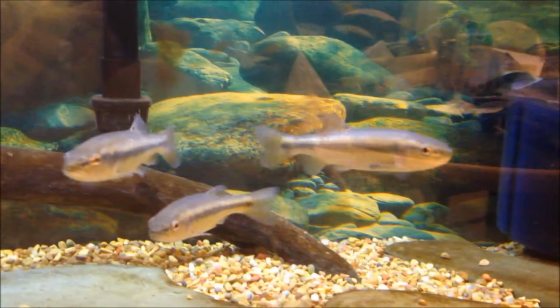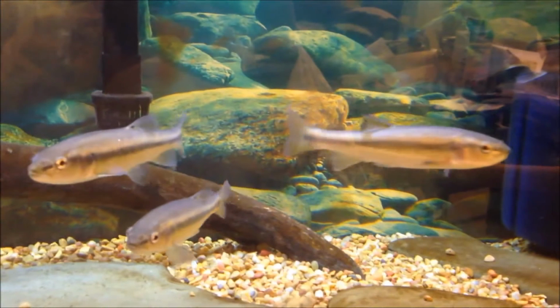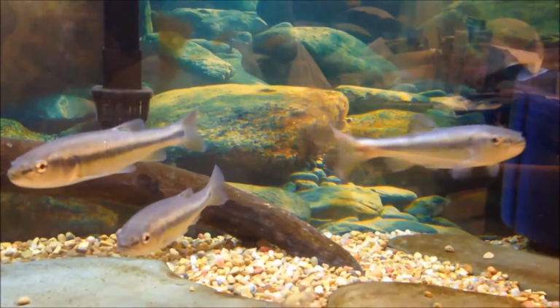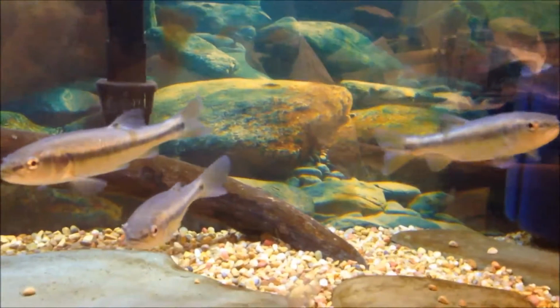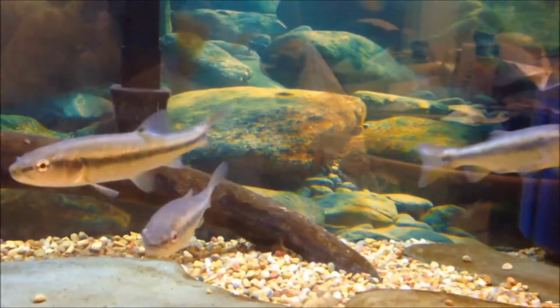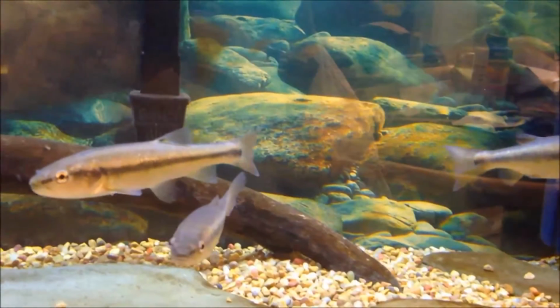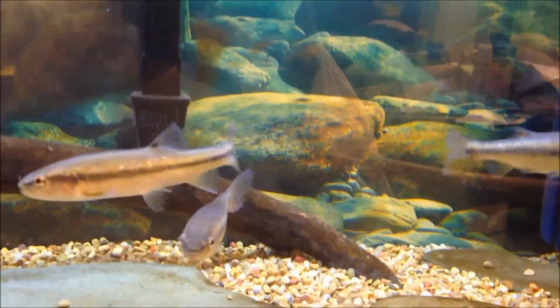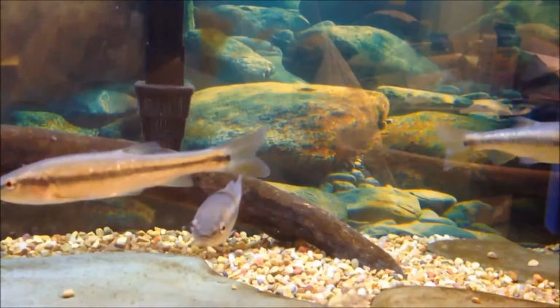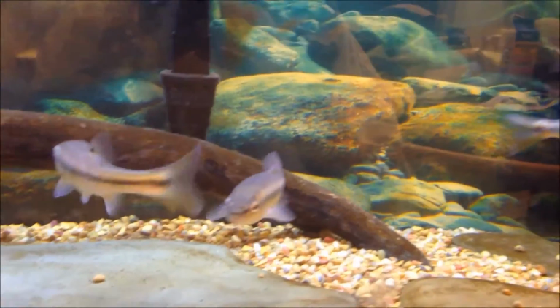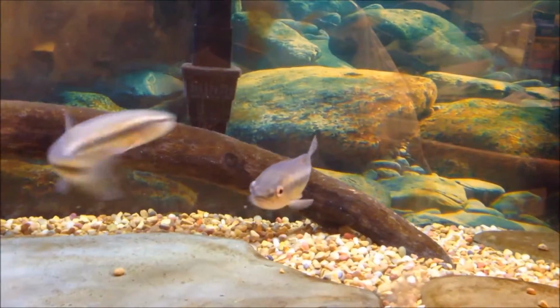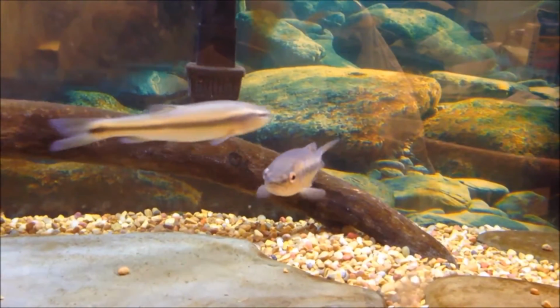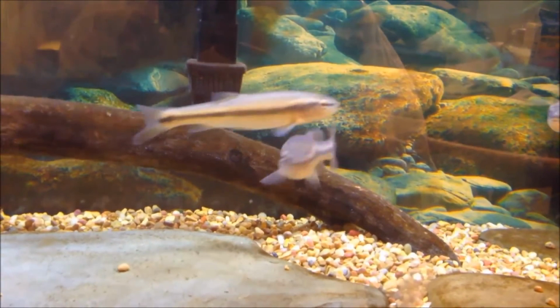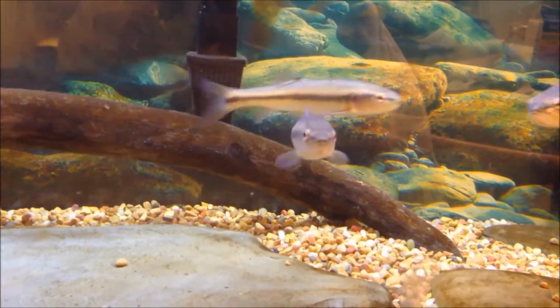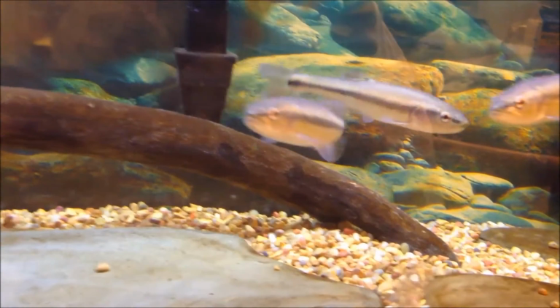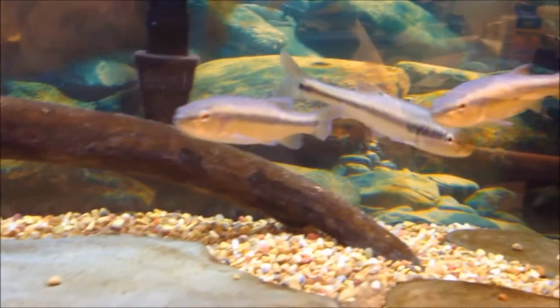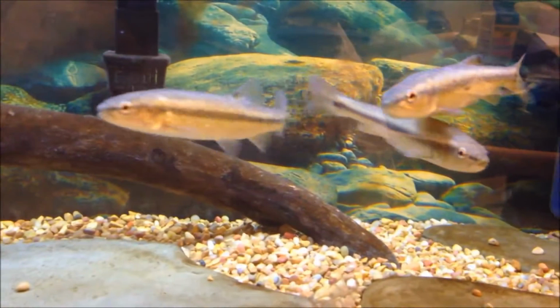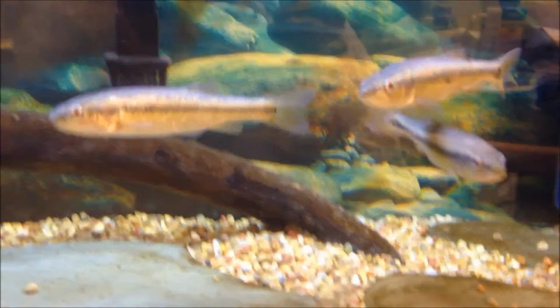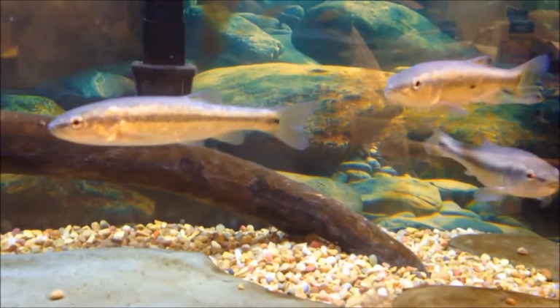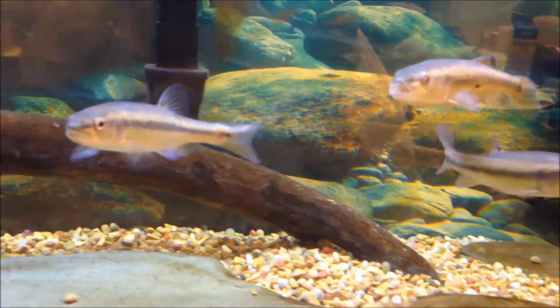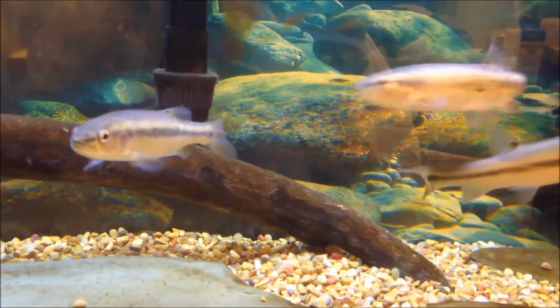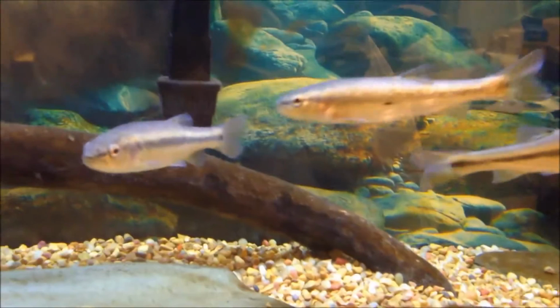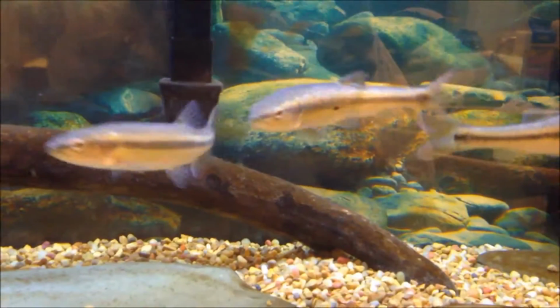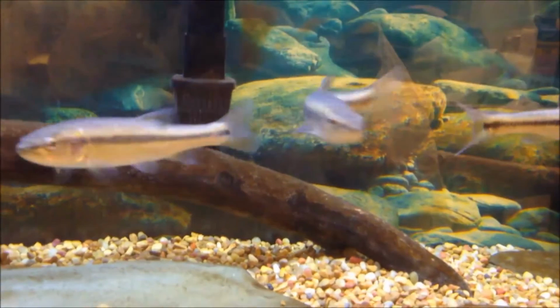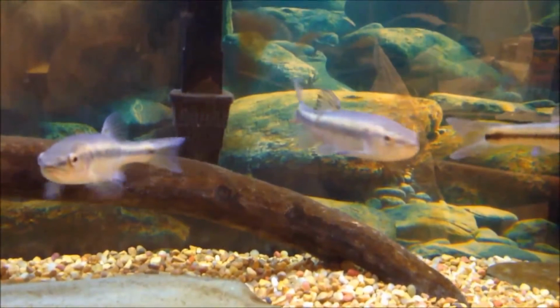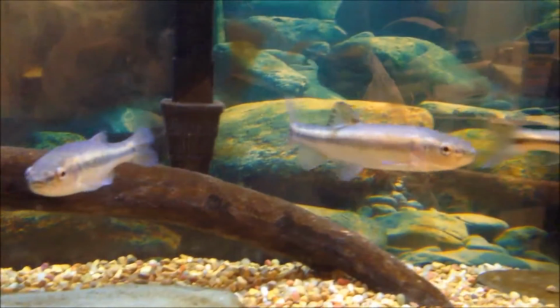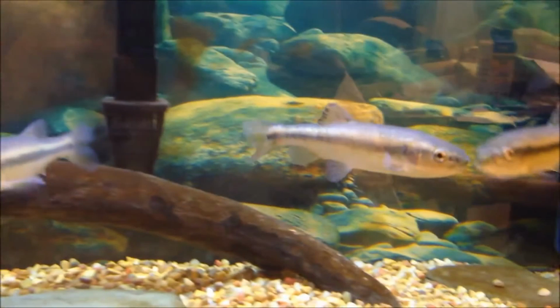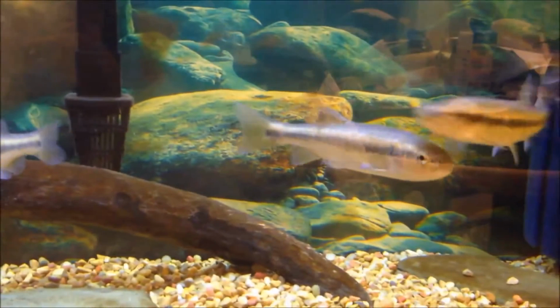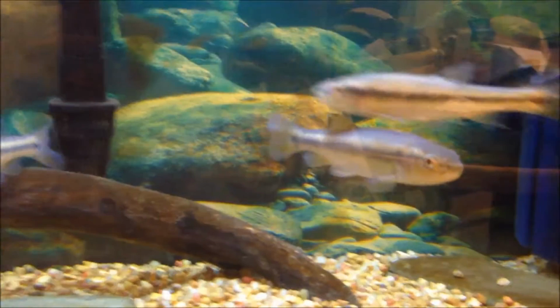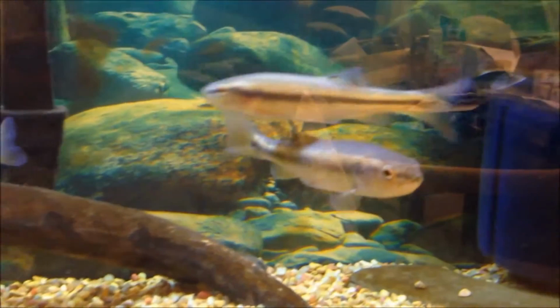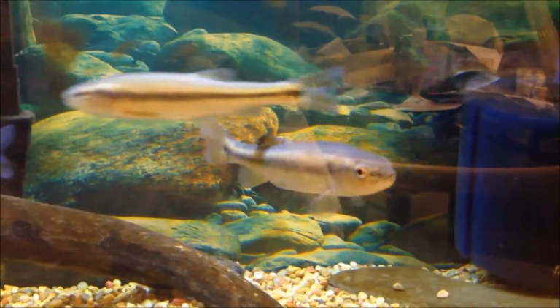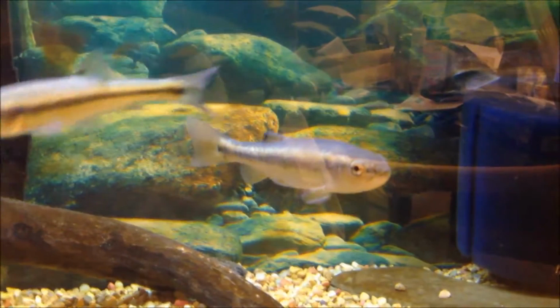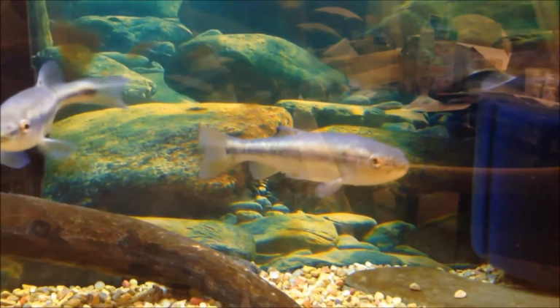What's up guys, Everything Fish doing another native fish care video because I haven't done one in a while. Figured it was time for the third one because the series is doing well so far. Today the fish I'll be doing is the creek chub.